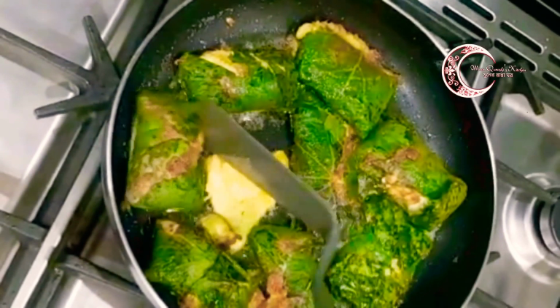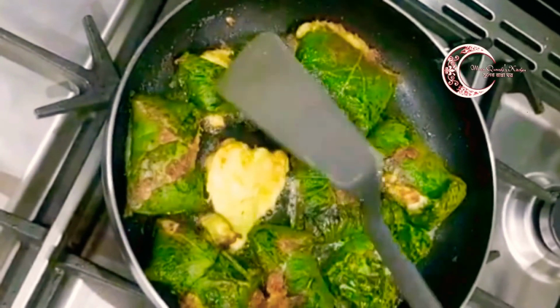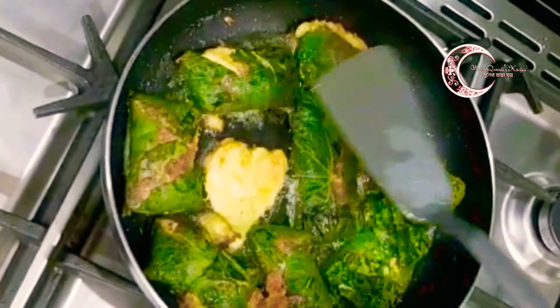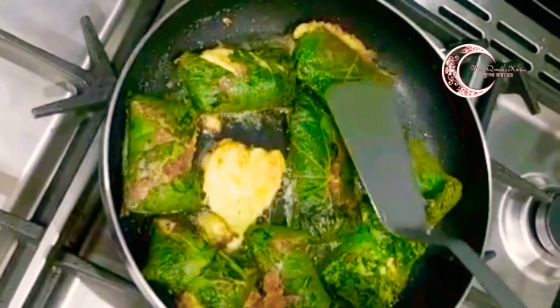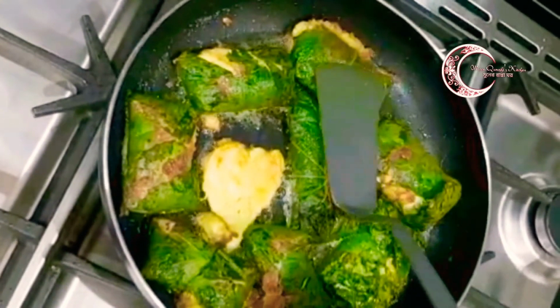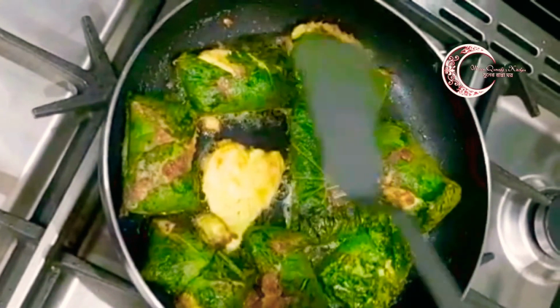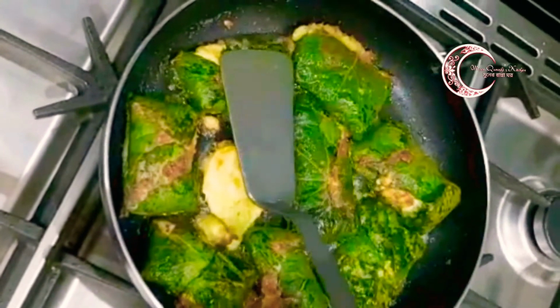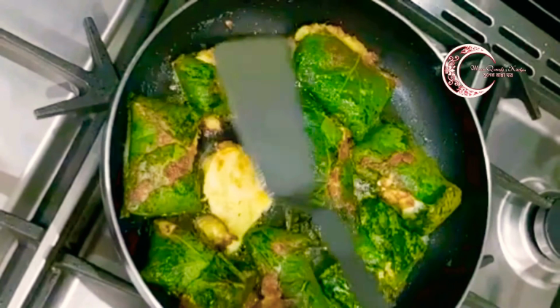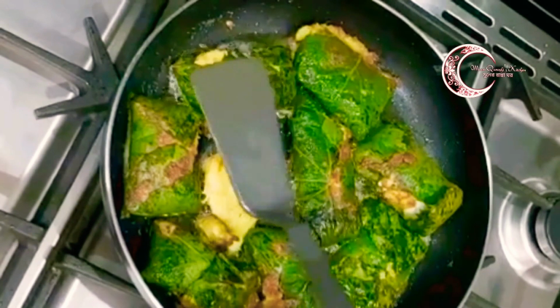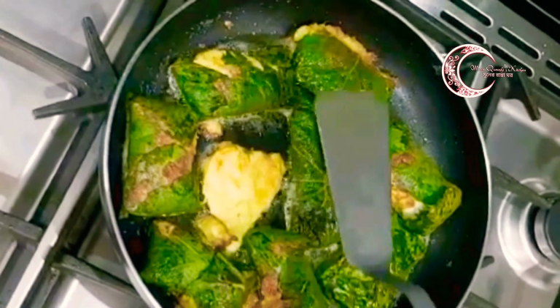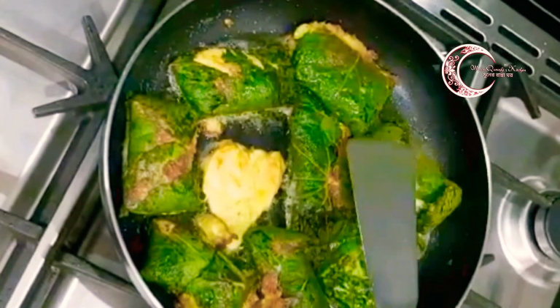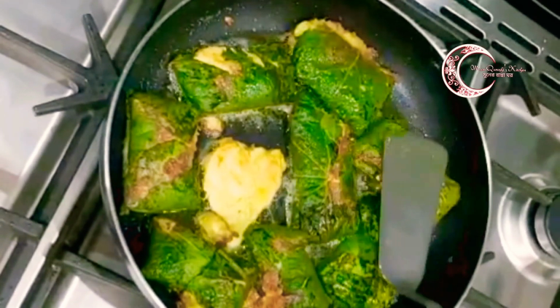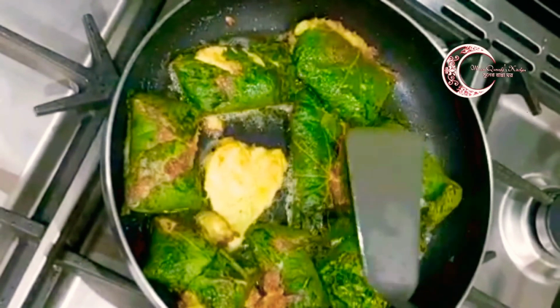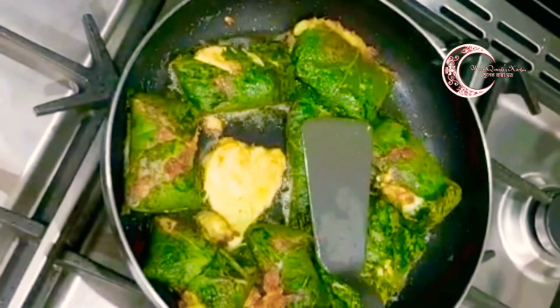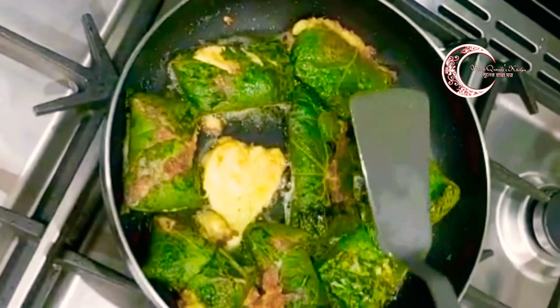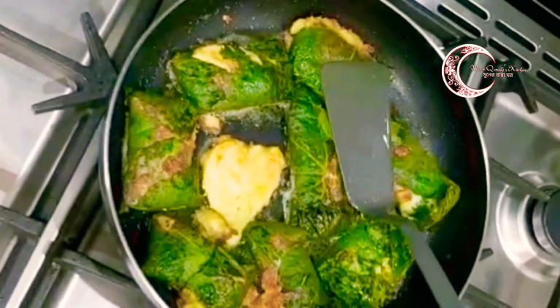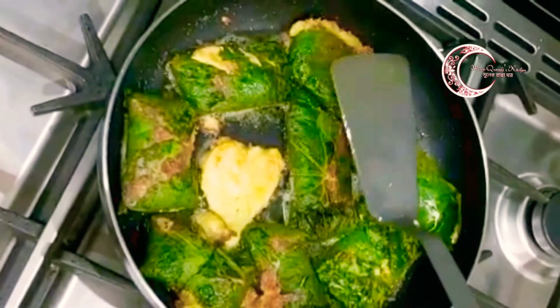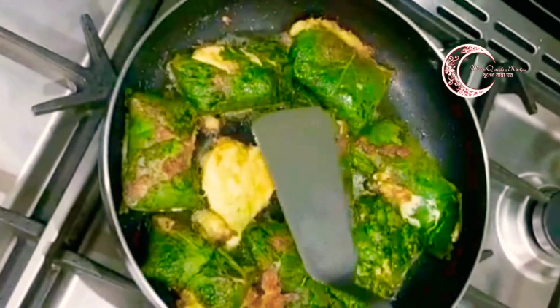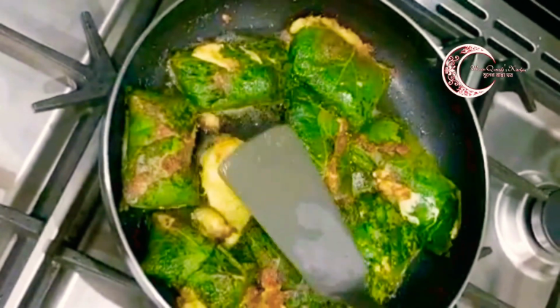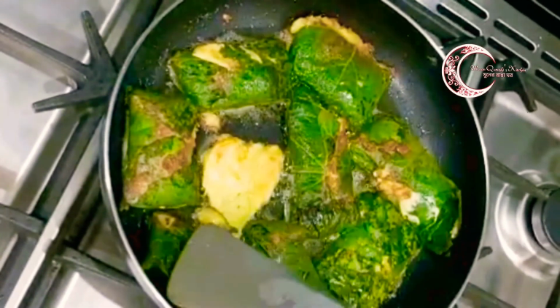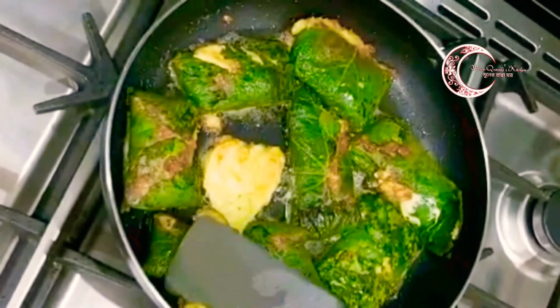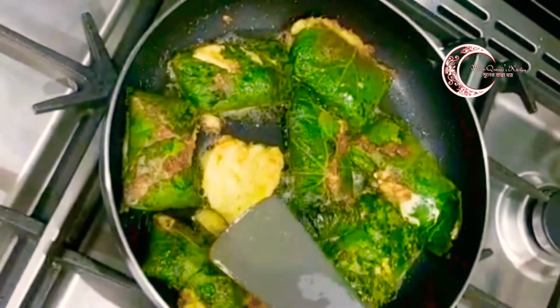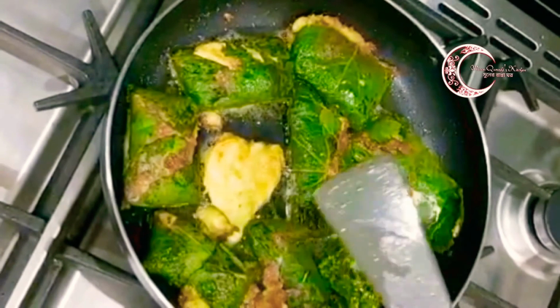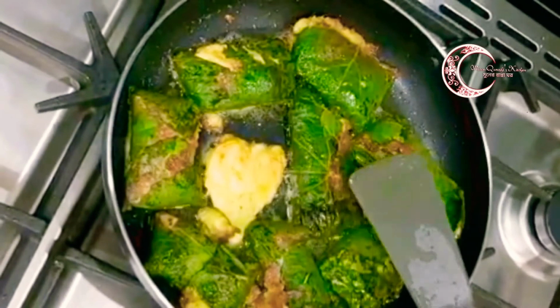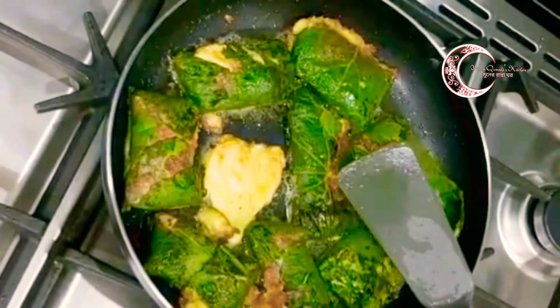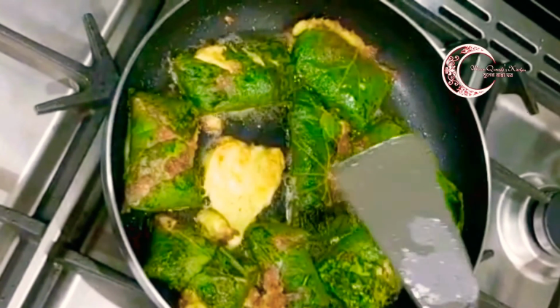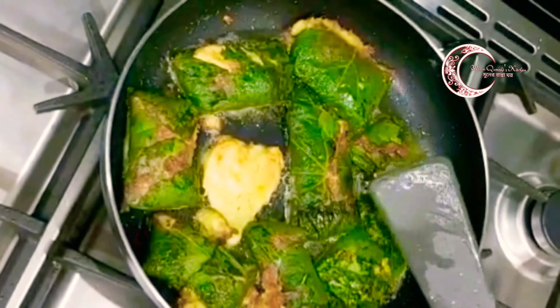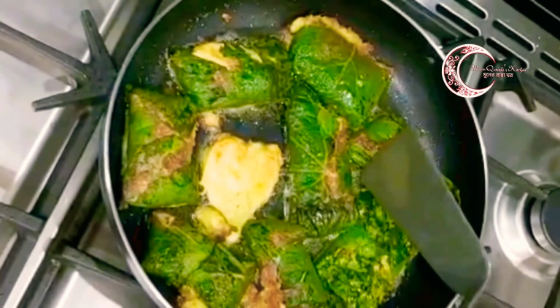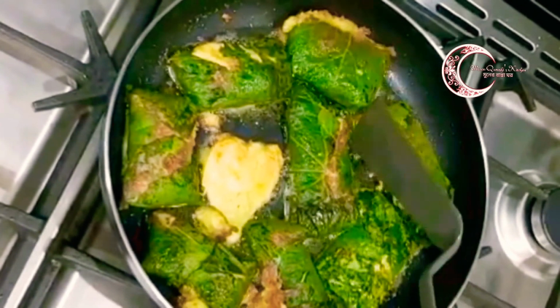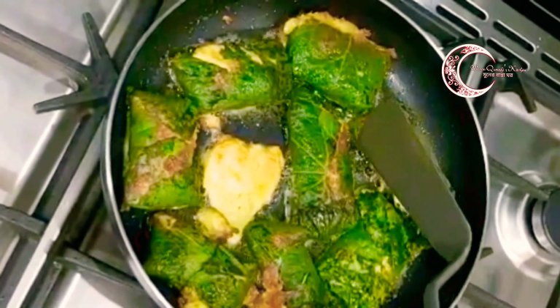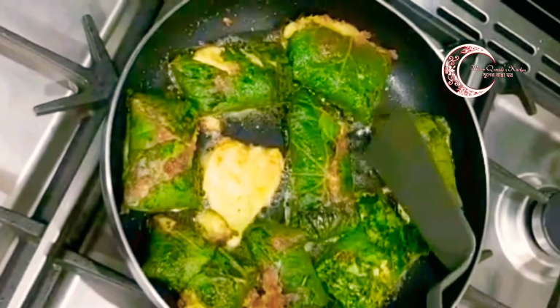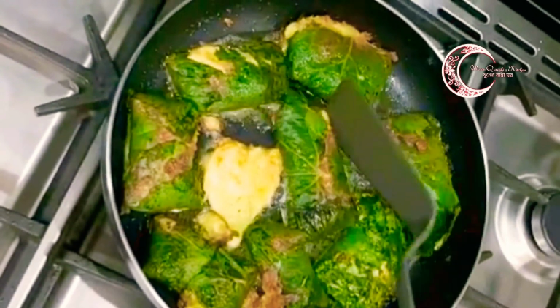If you have a taste, you will have a taste. If you have a taste, please kindly do not skip.